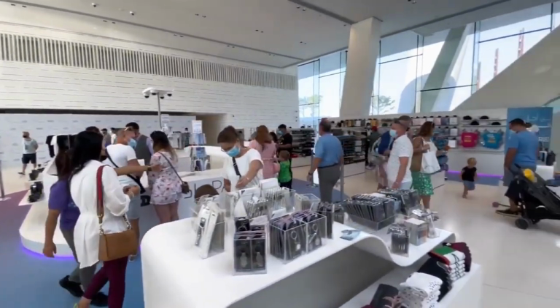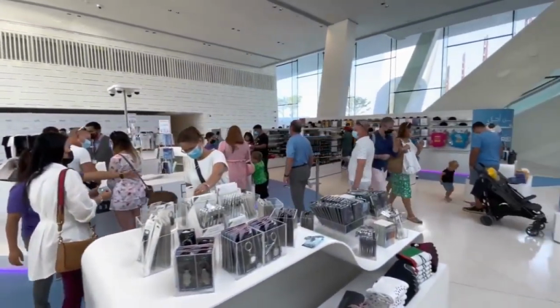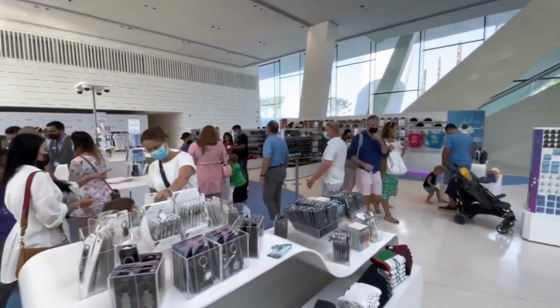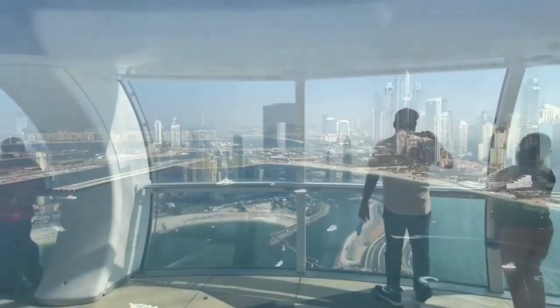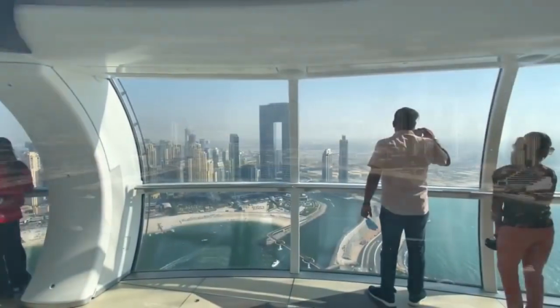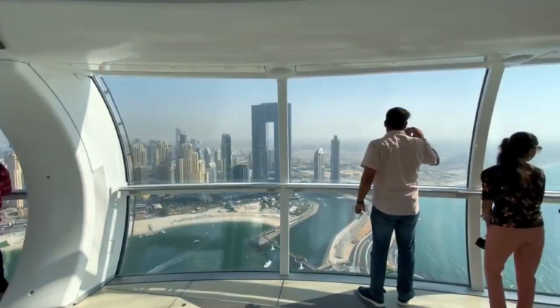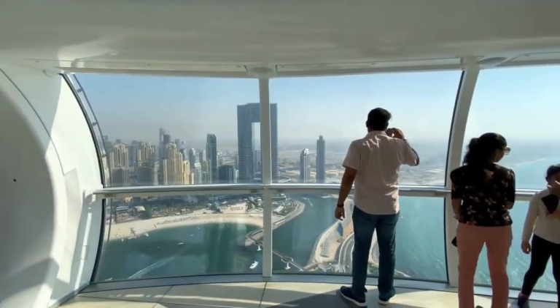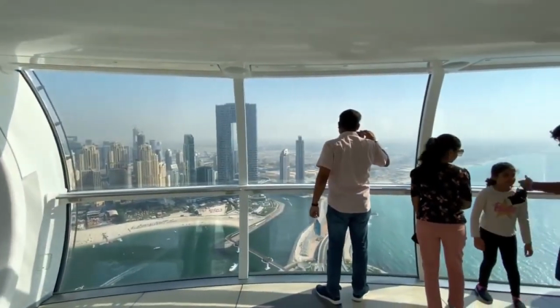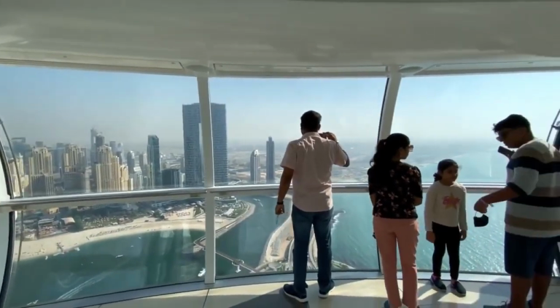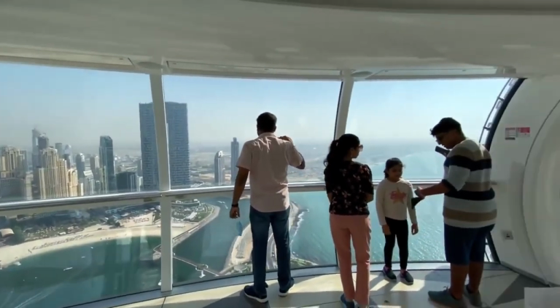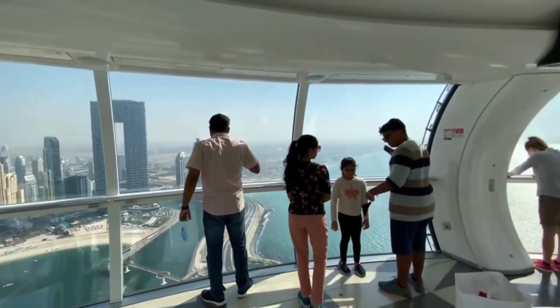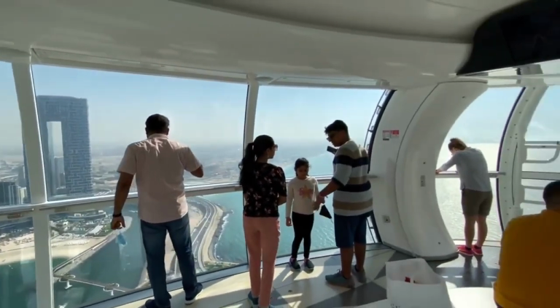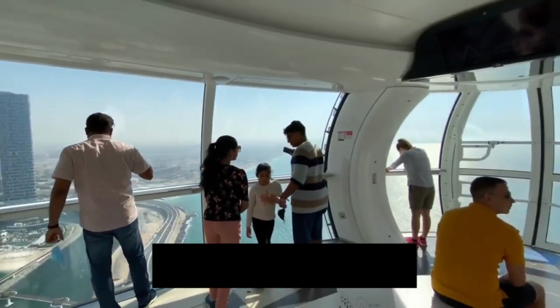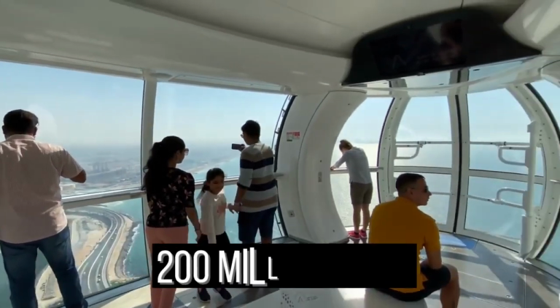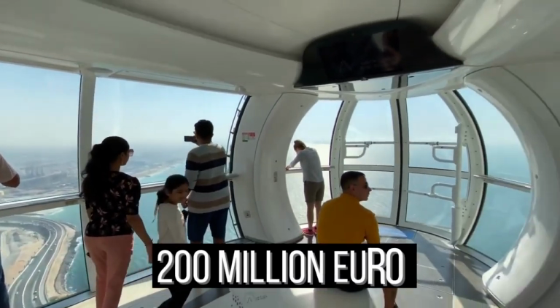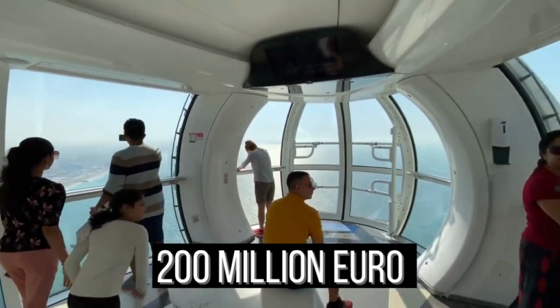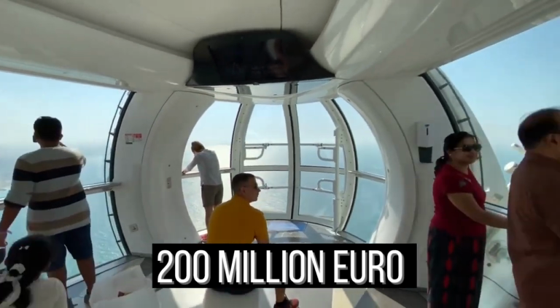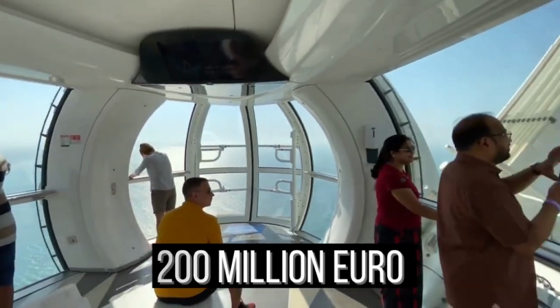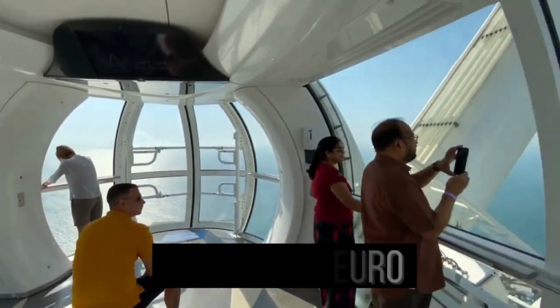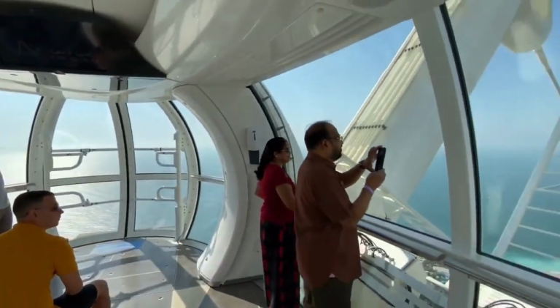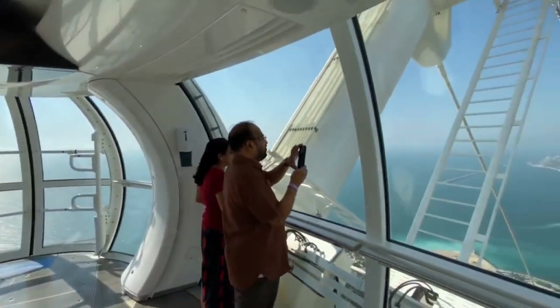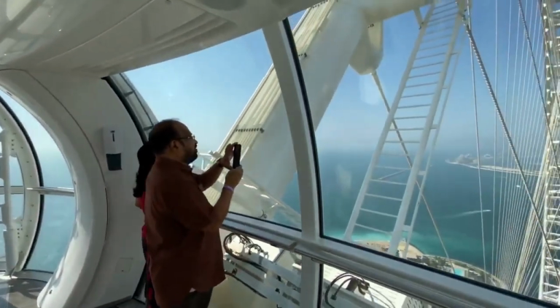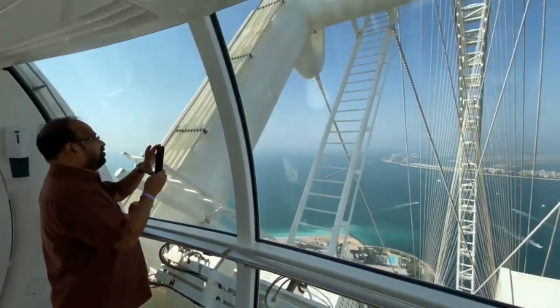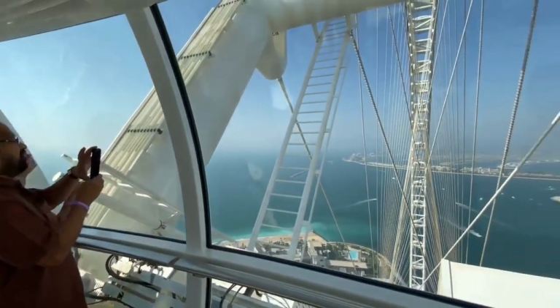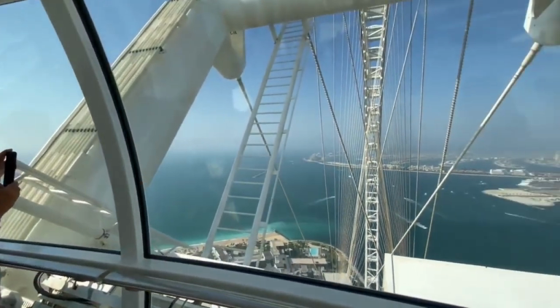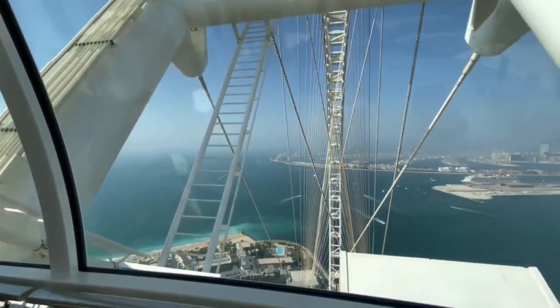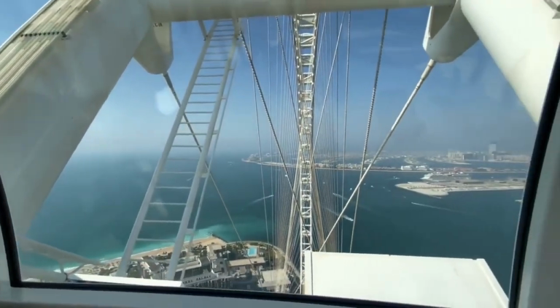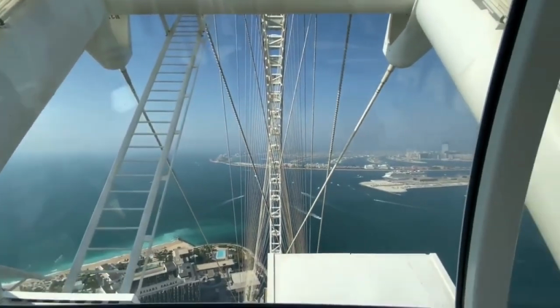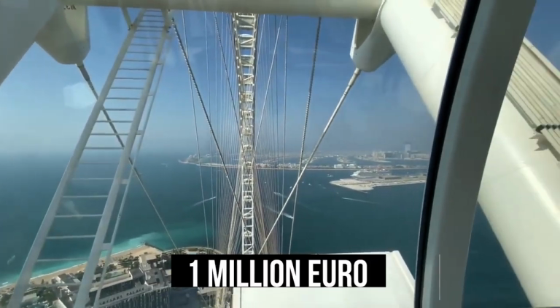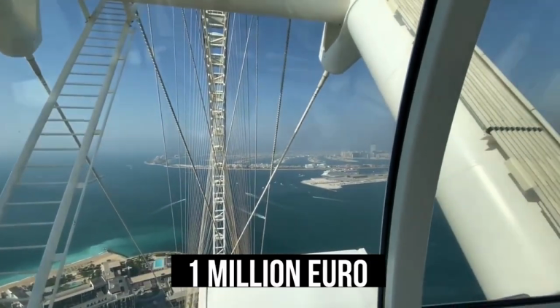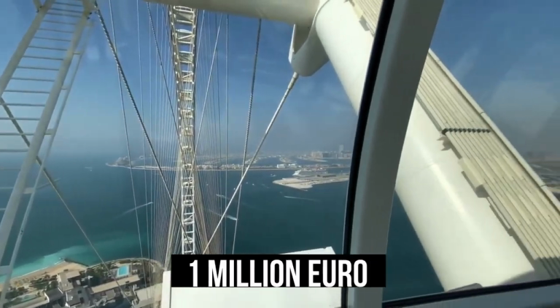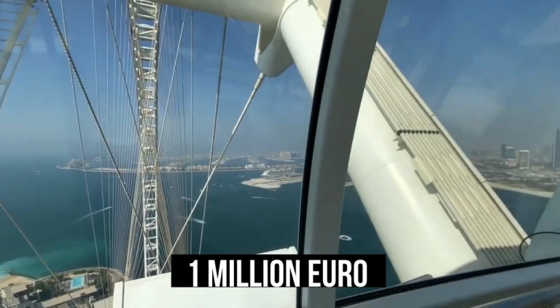The total construction cost of this ferris wheel is estimated to be around 200 million euros, while the construction of each capsule cost around 1 million euros each.